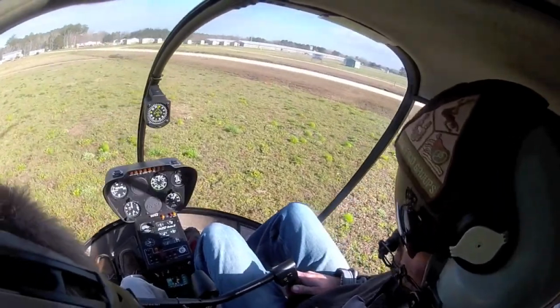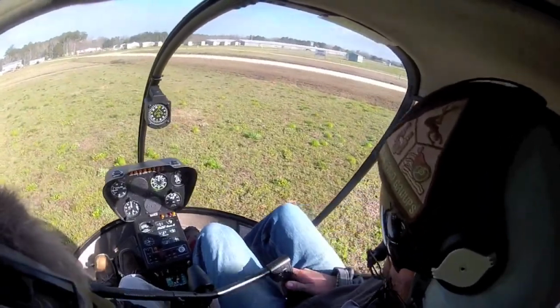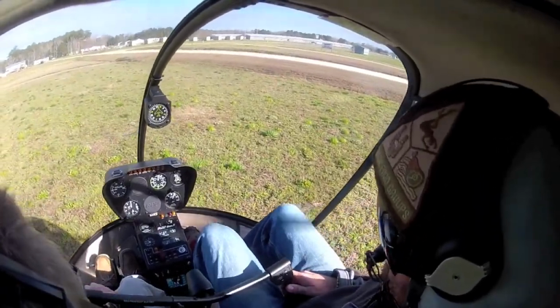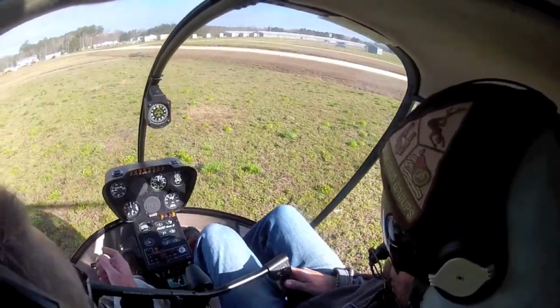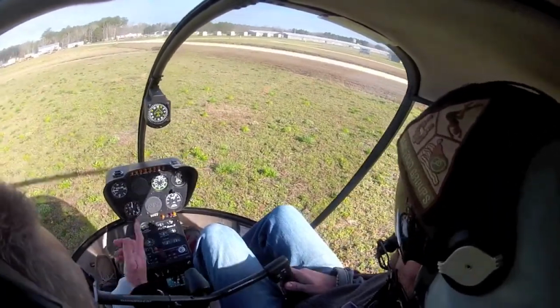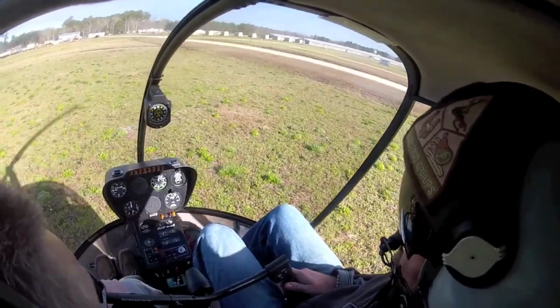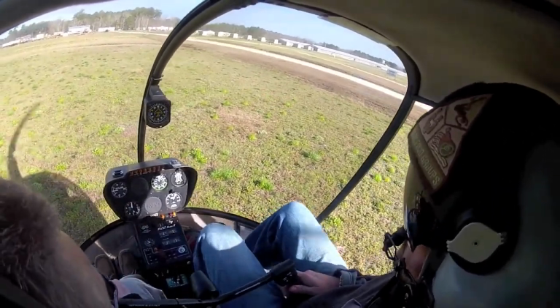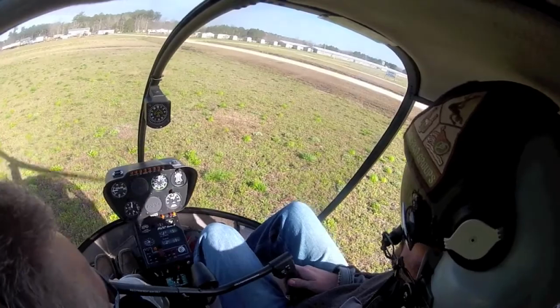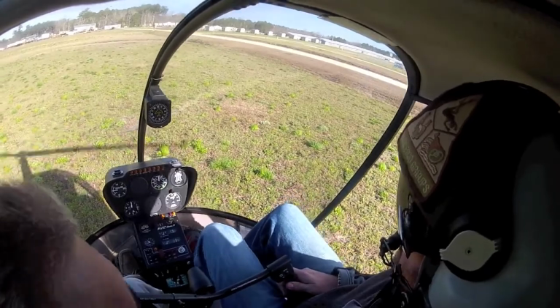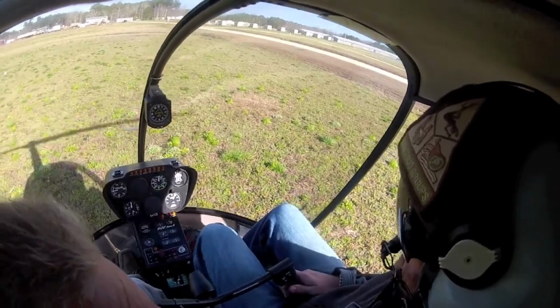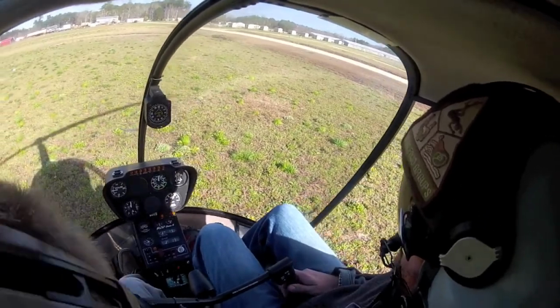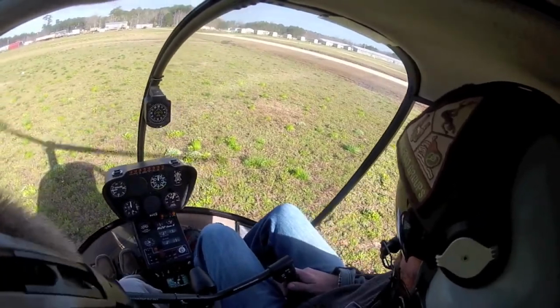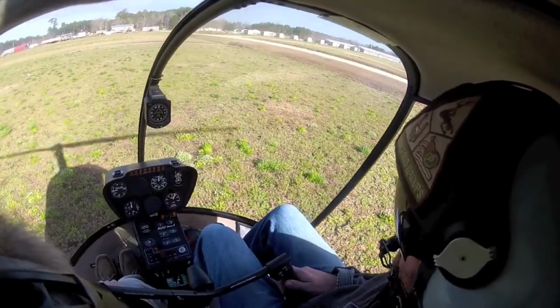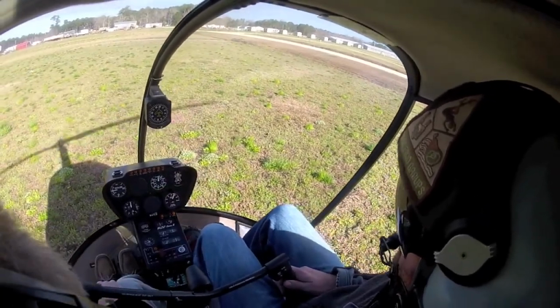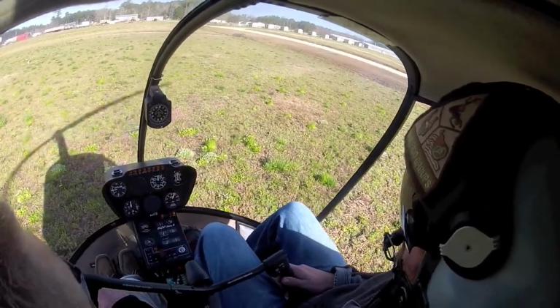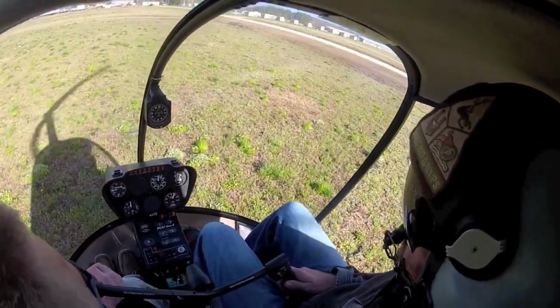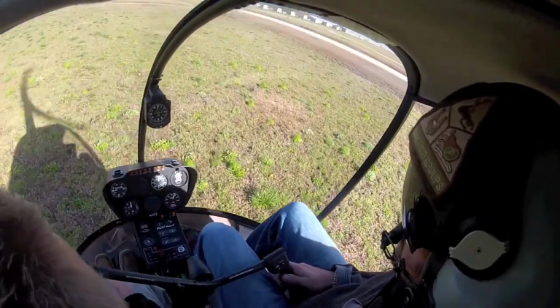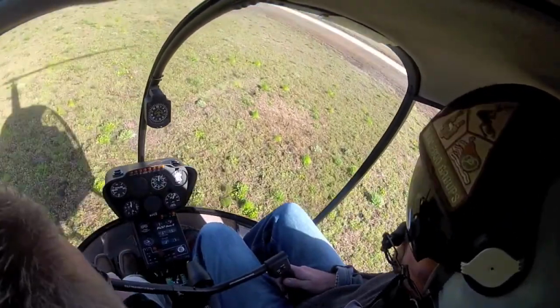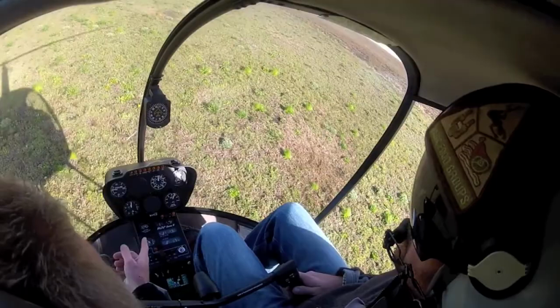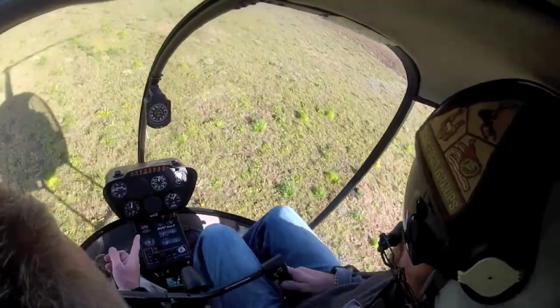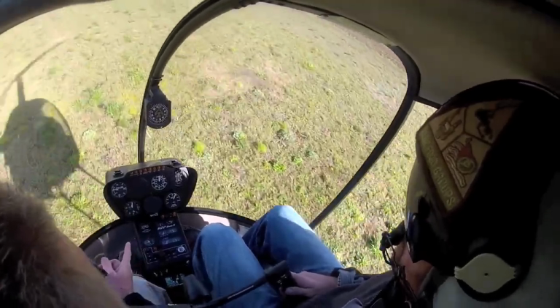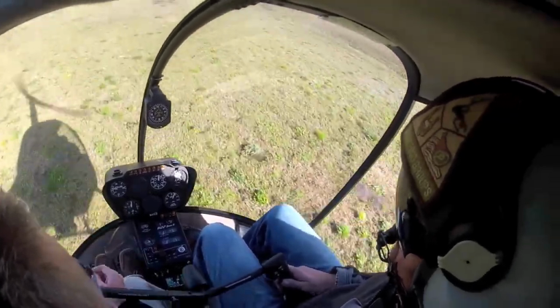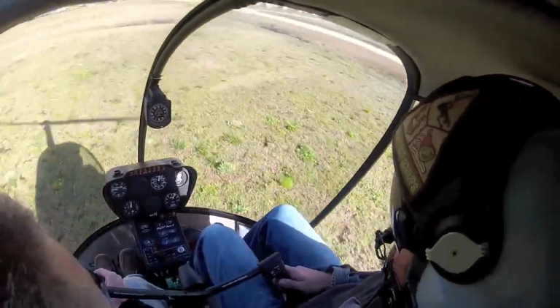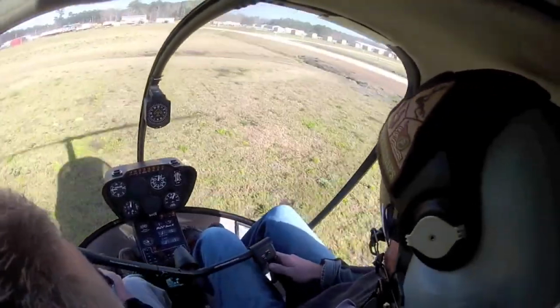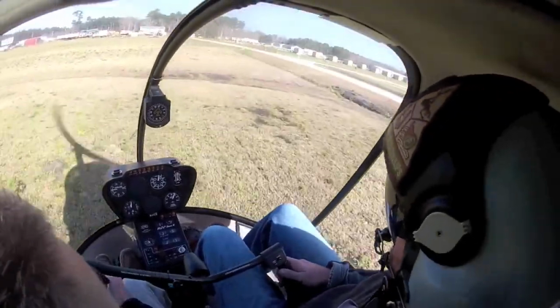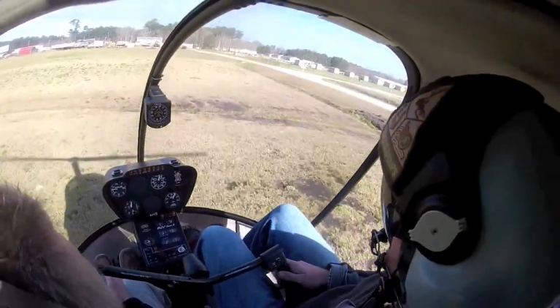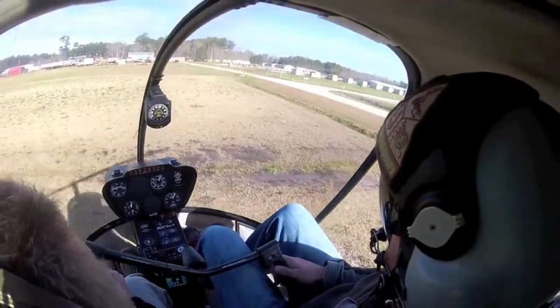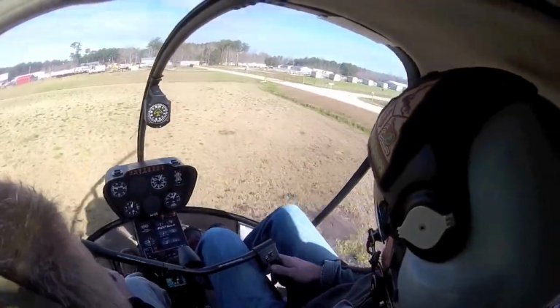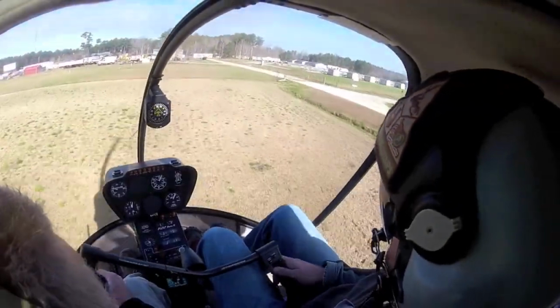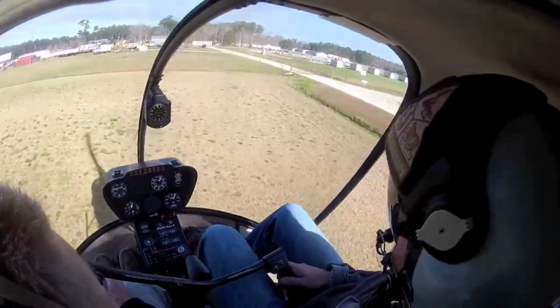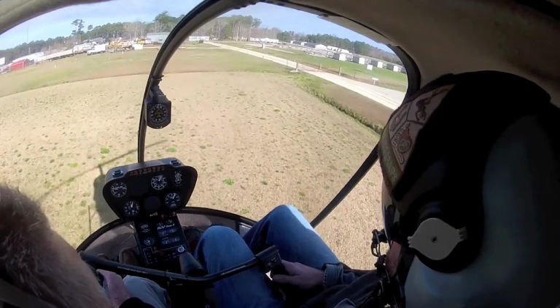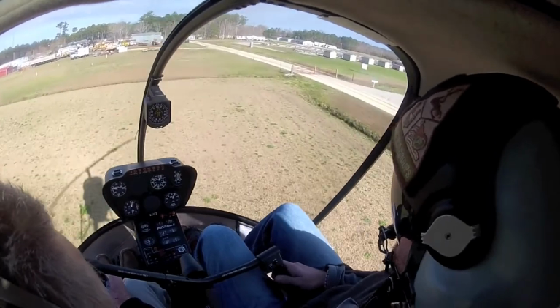We're just about pulling max power right now. Going to have to milk her through there, just real gentle. Don't rush it. You're rushing it a little bit. There you go. Don't rush it. Find that 30.